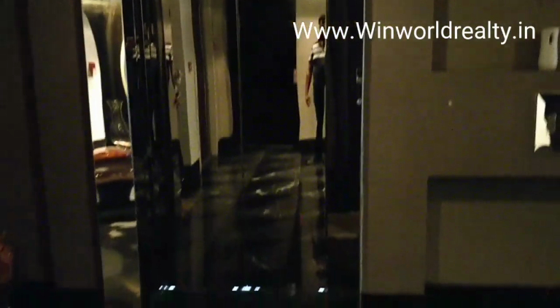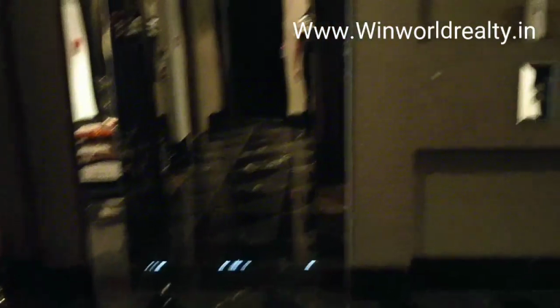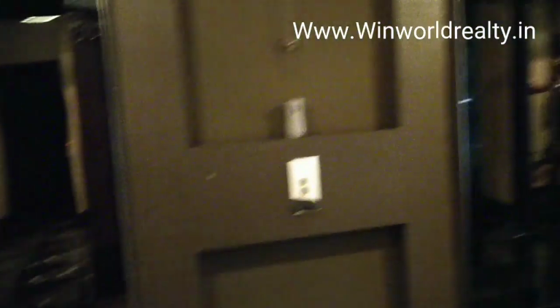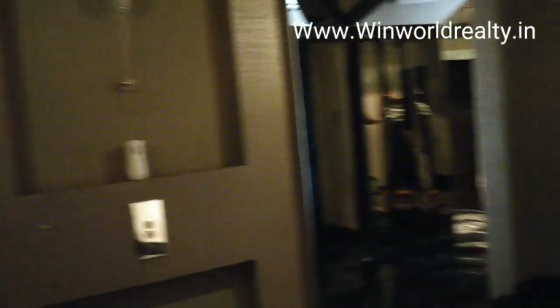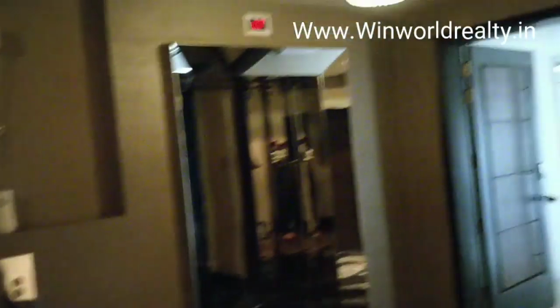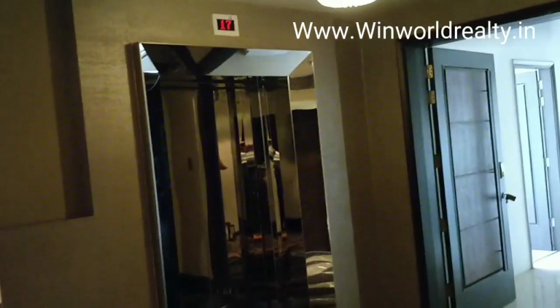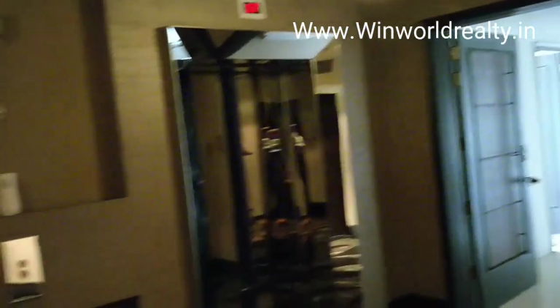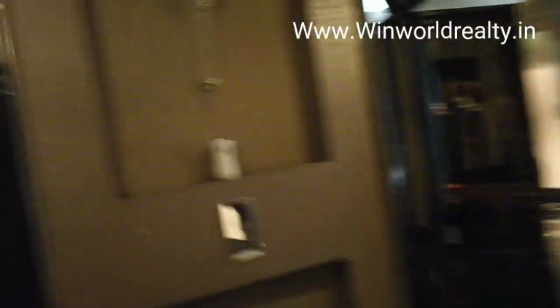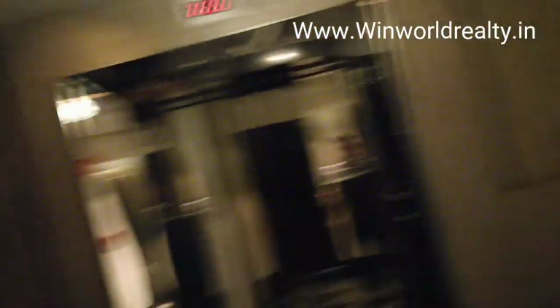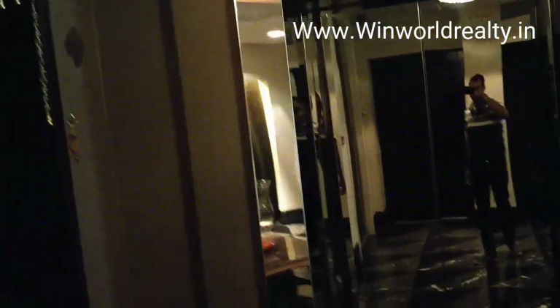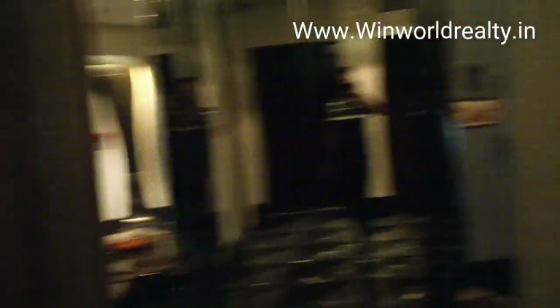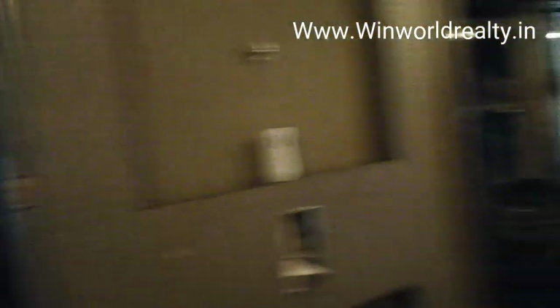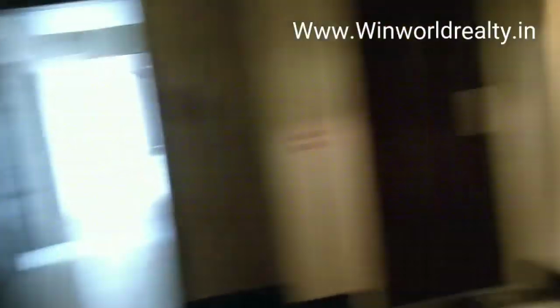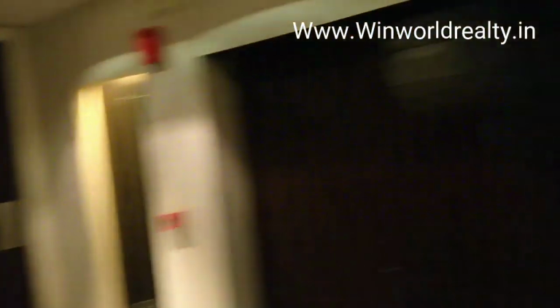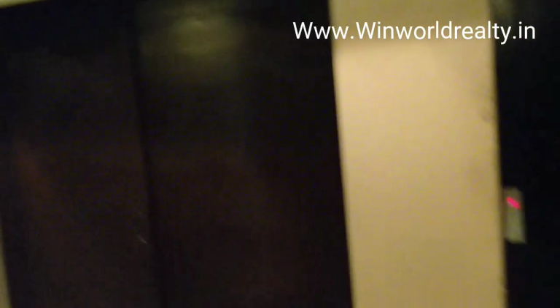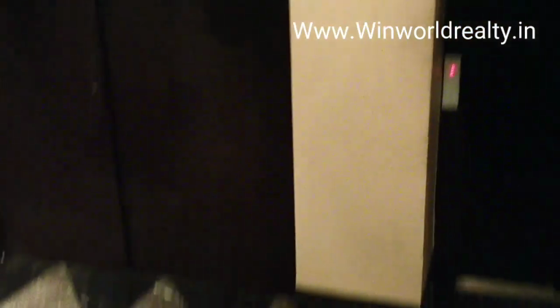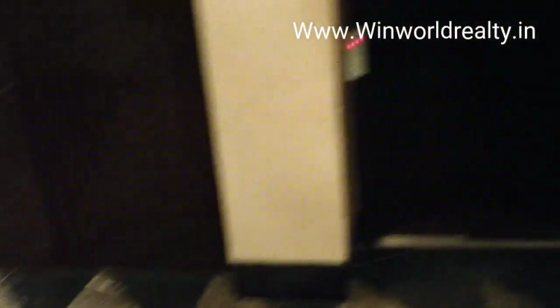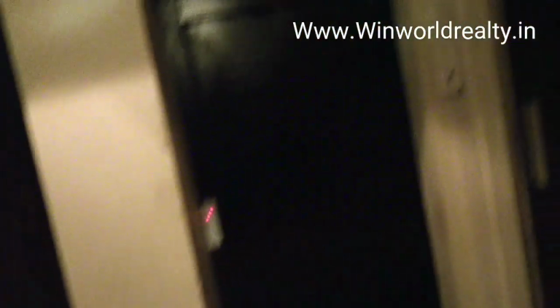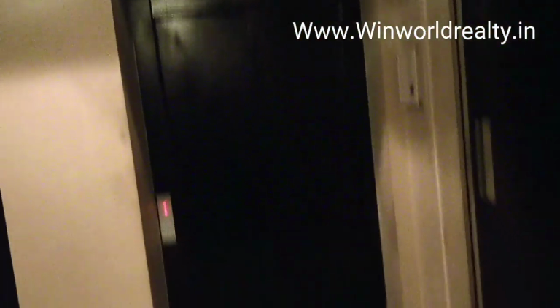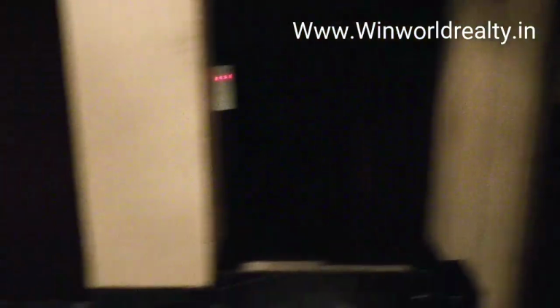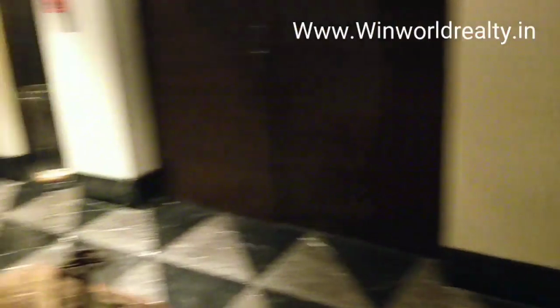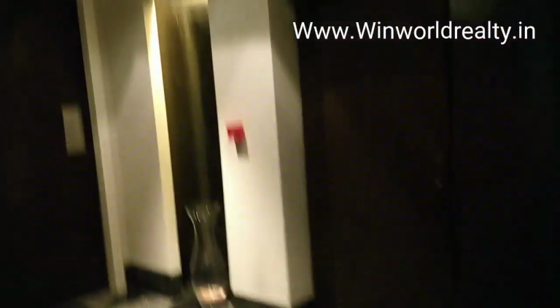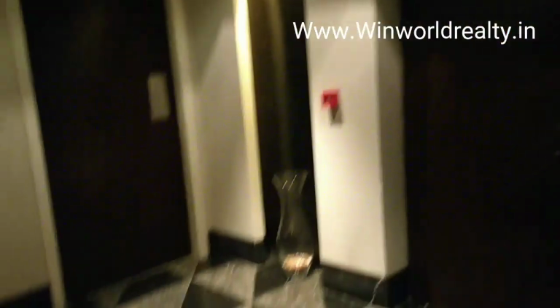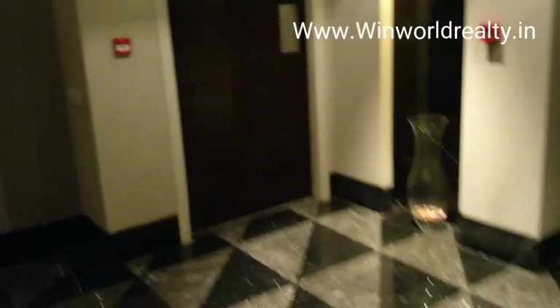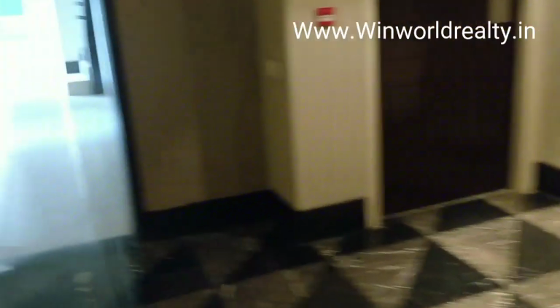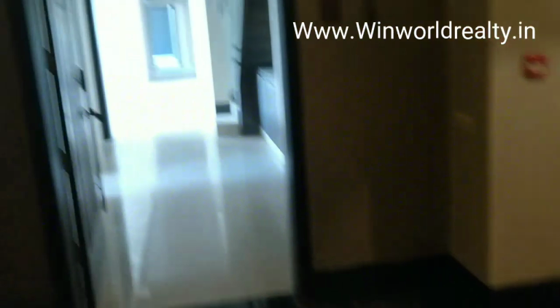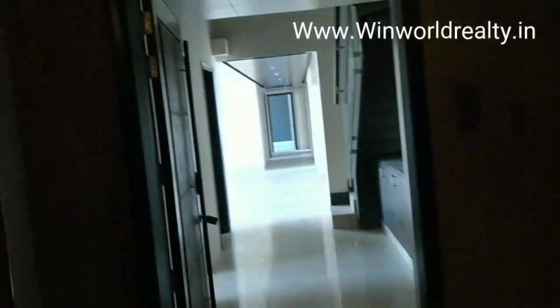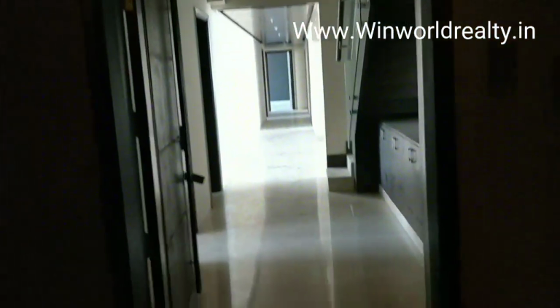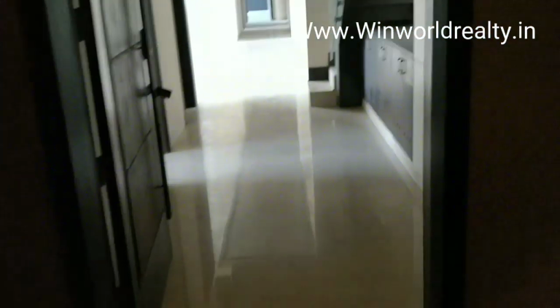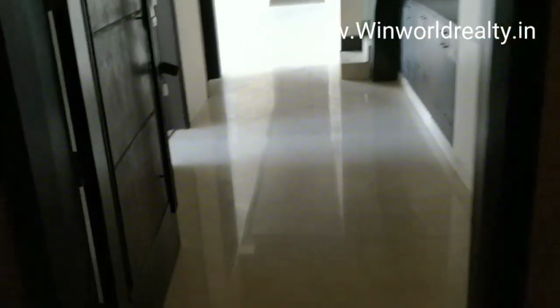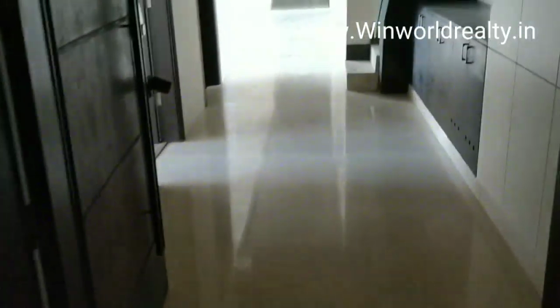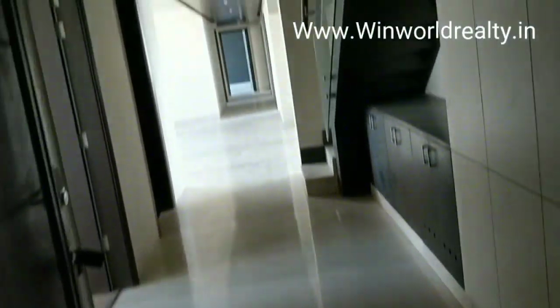This is the lift lobby. Now we enter the flat.